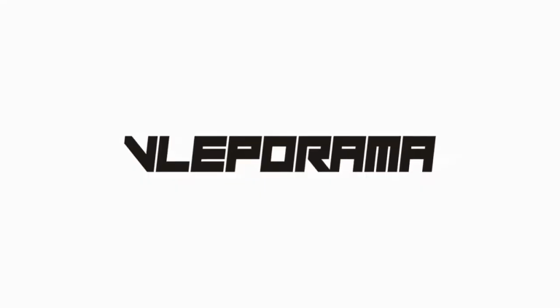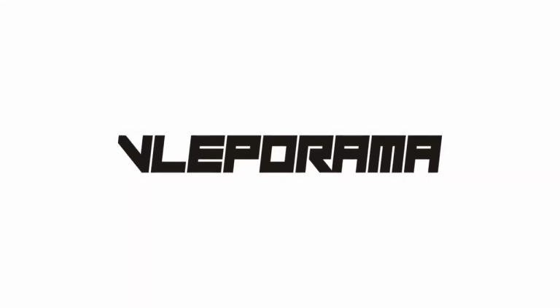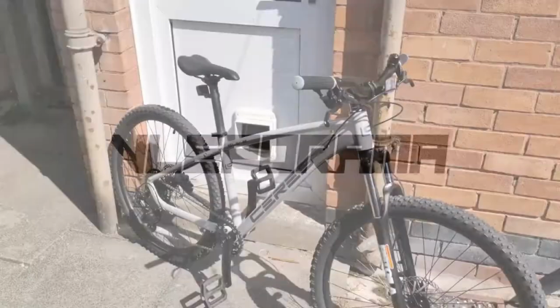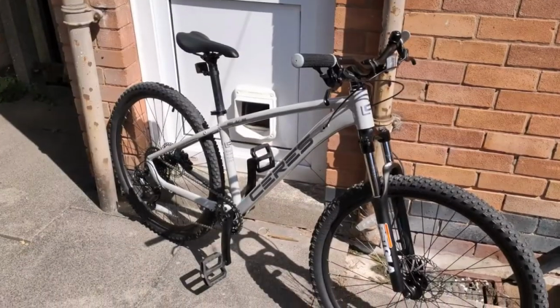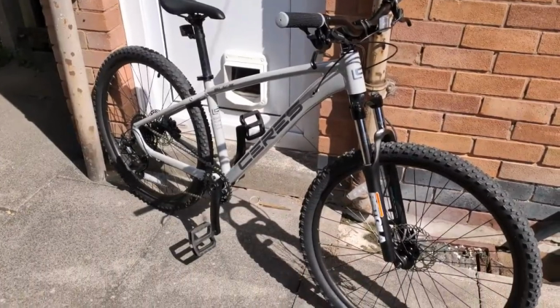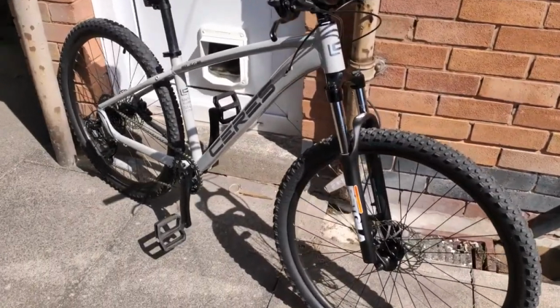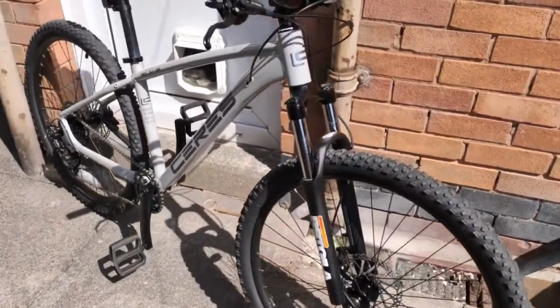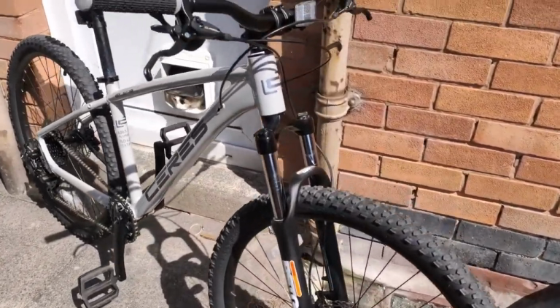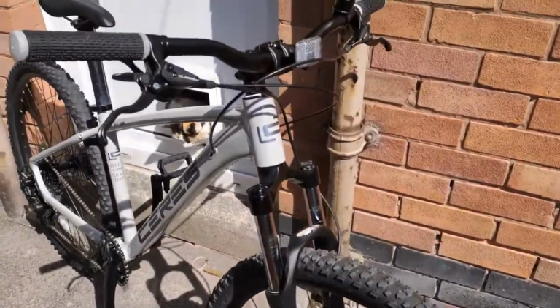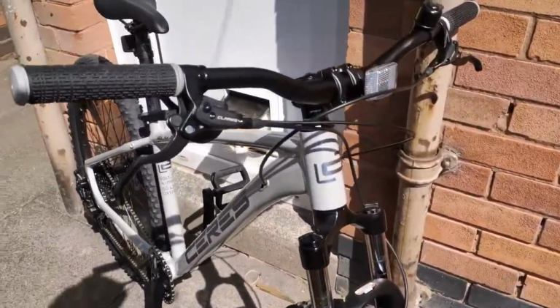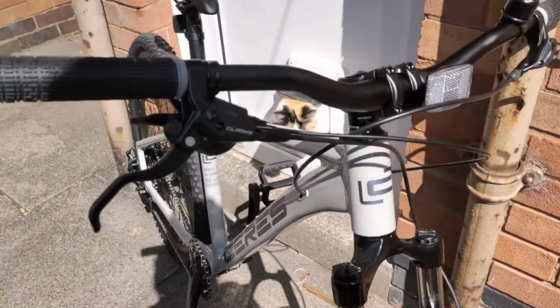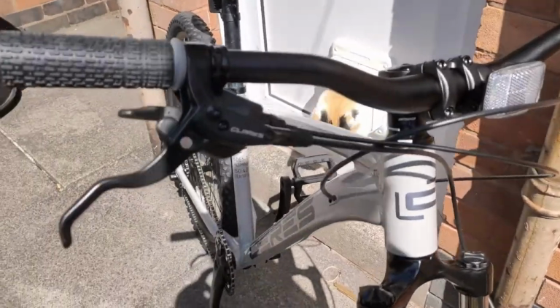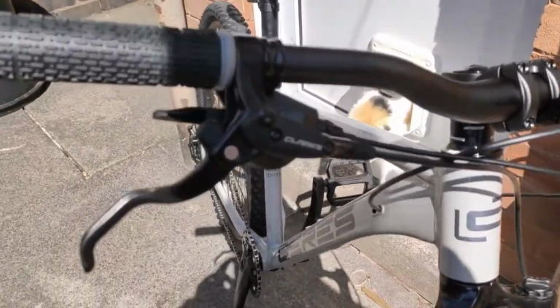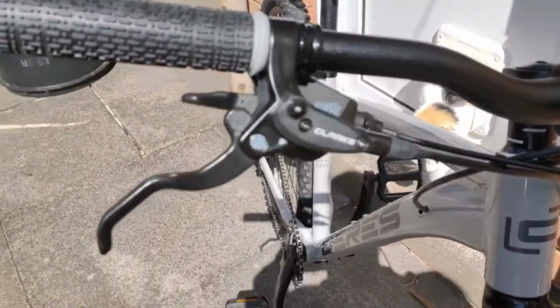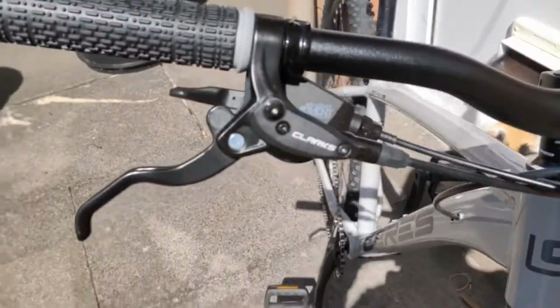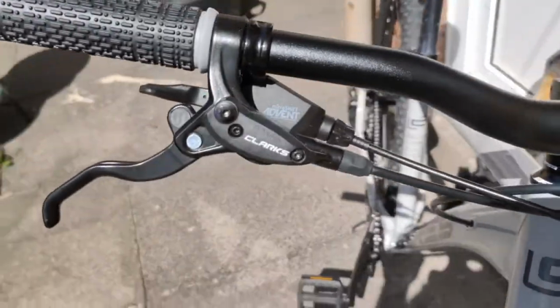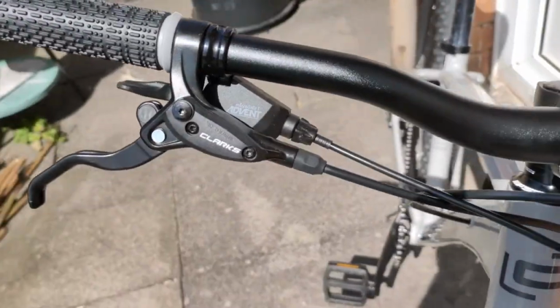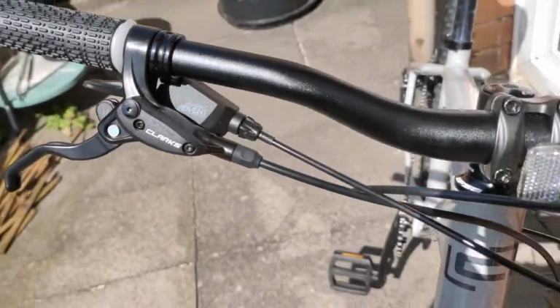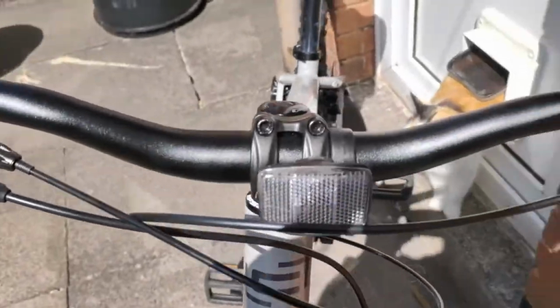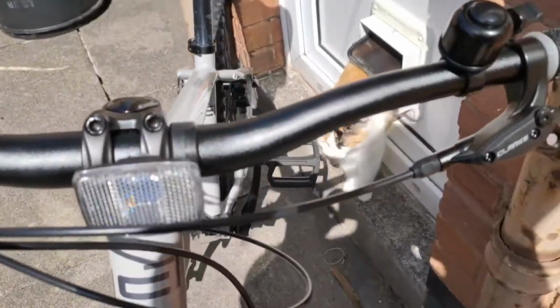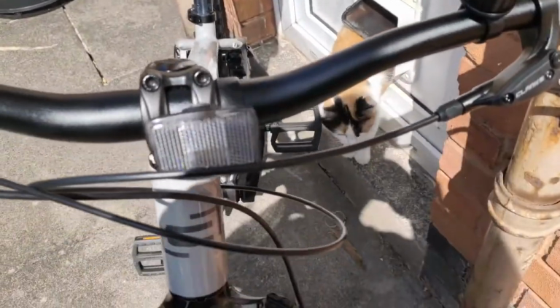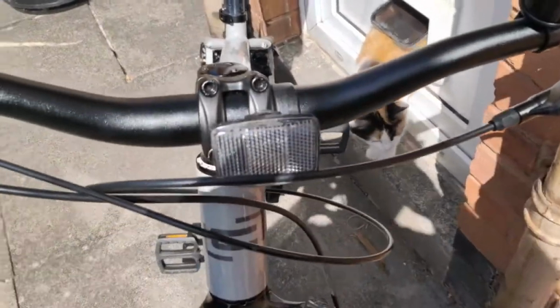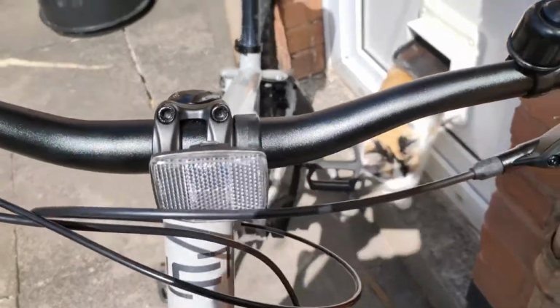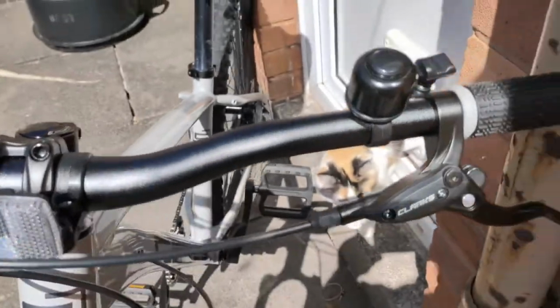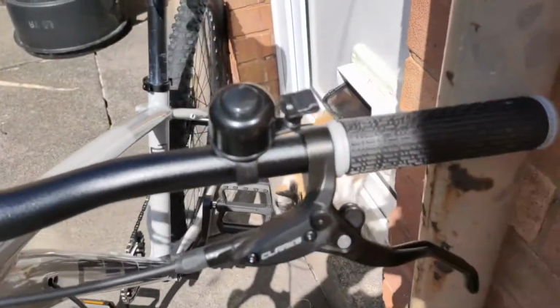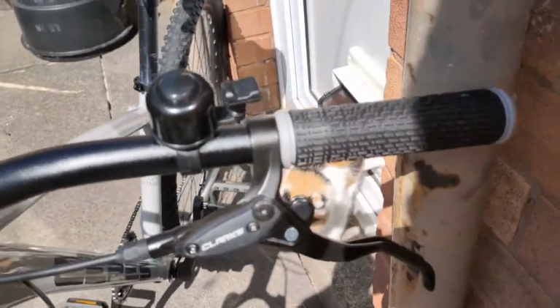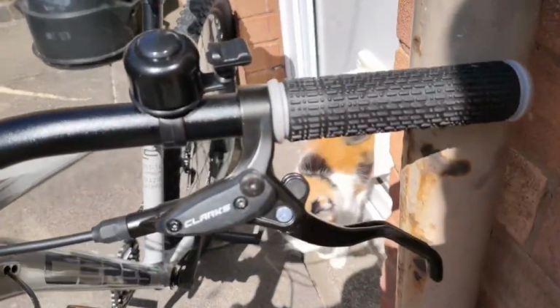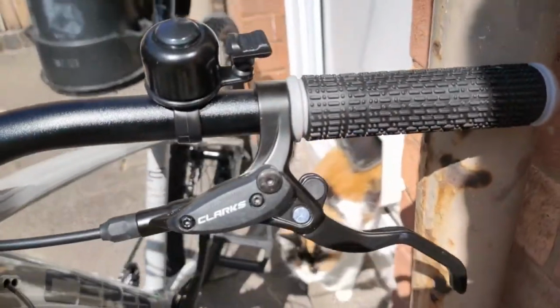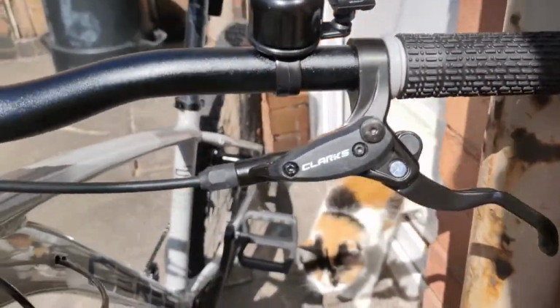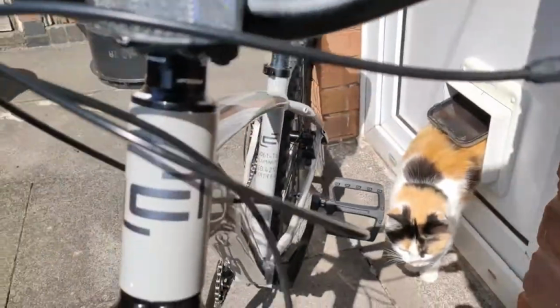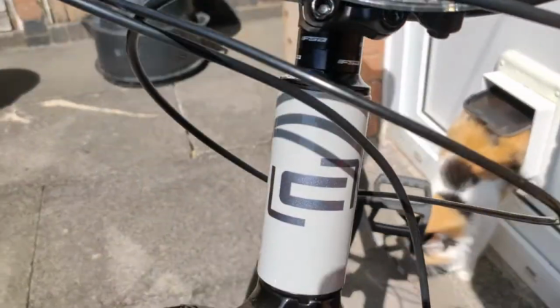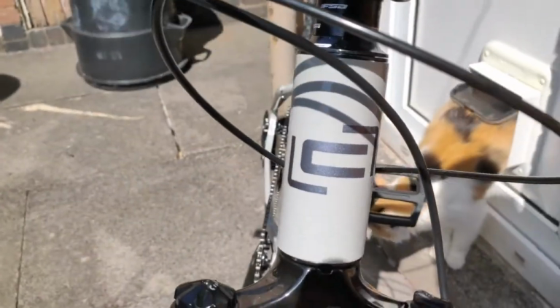Hi, it's Pat from kleporoma.com and today I'm going to show you what kind of bike I have just bought. This bike has hydraulic front and rear brakes and it looks like it has an old type of mounting fork.